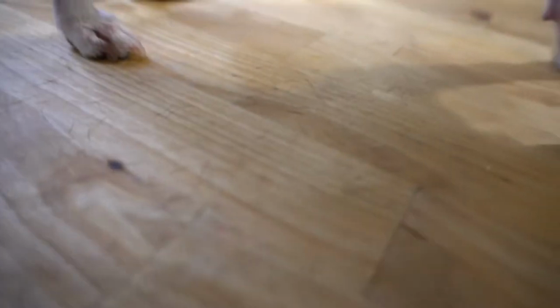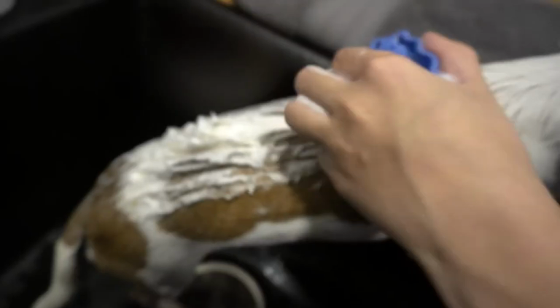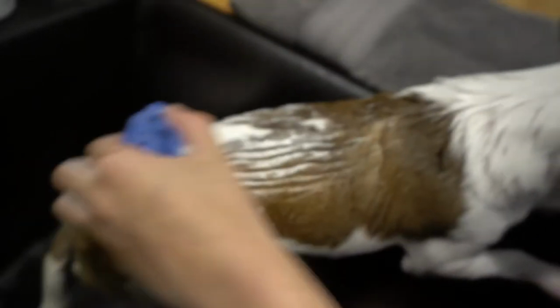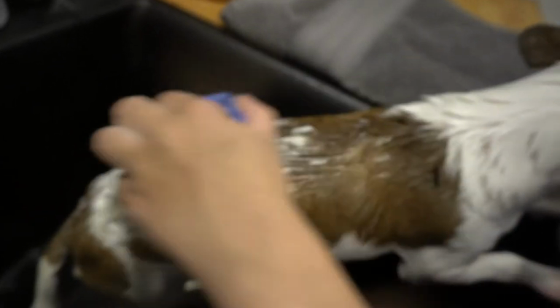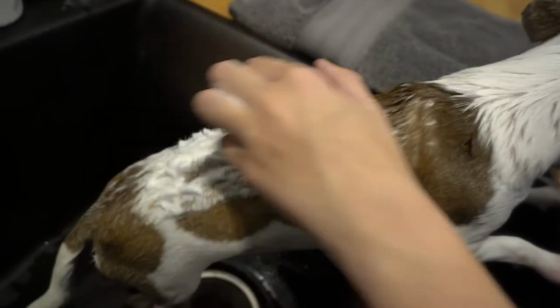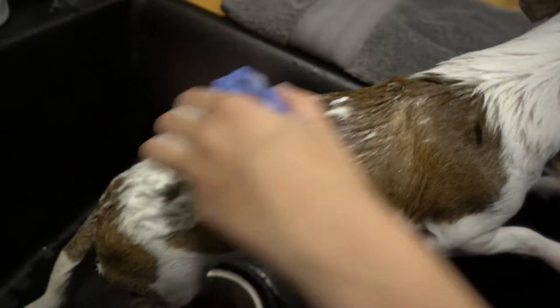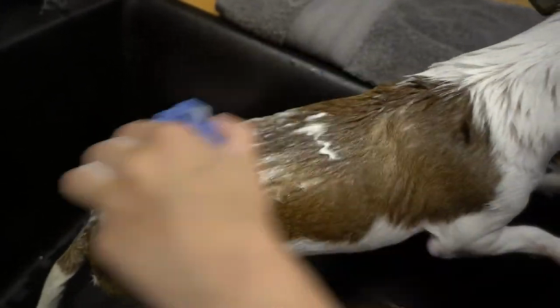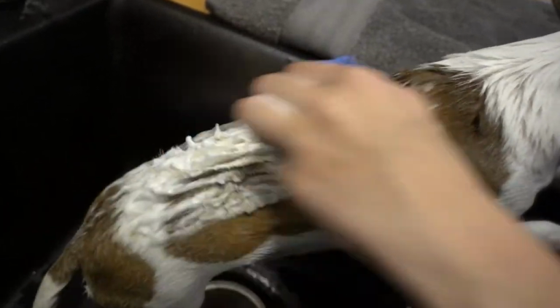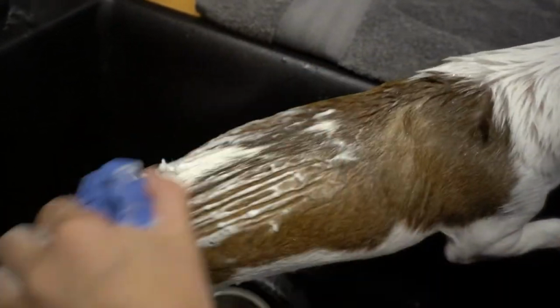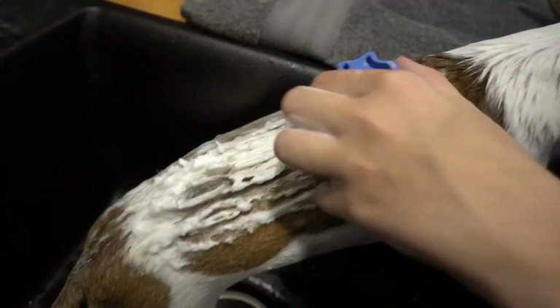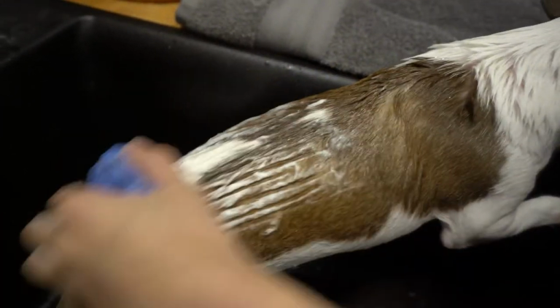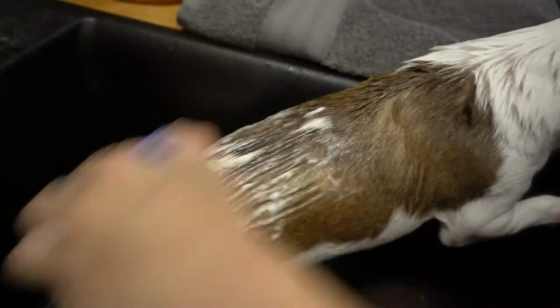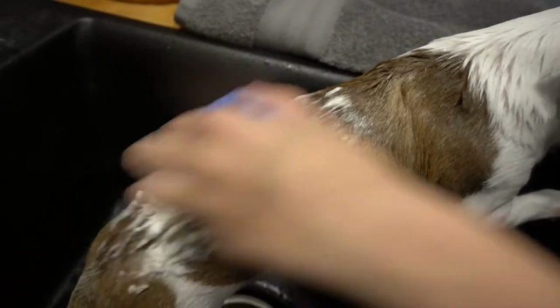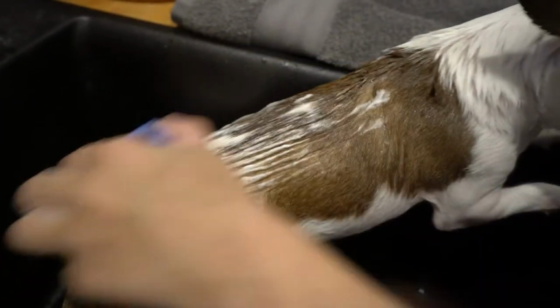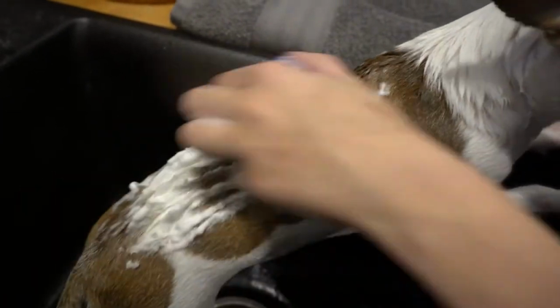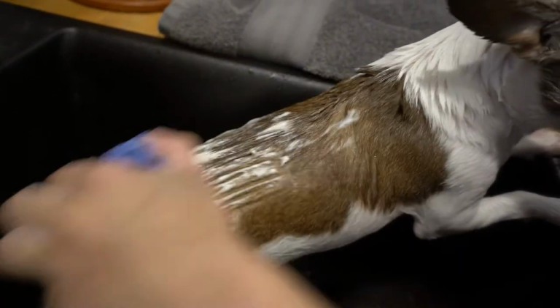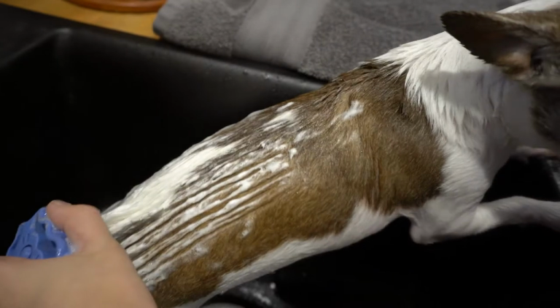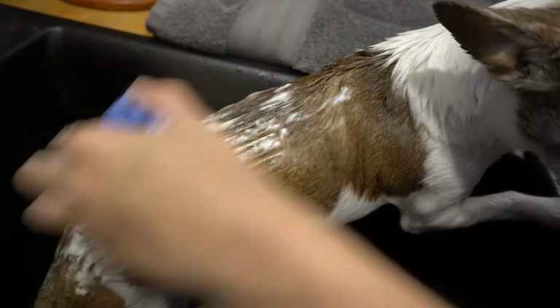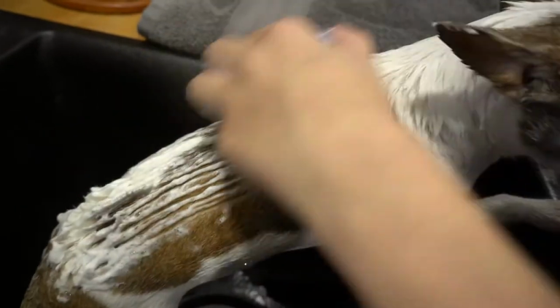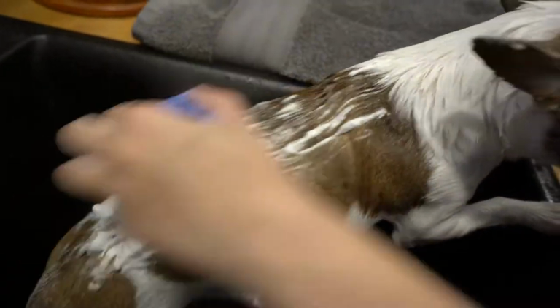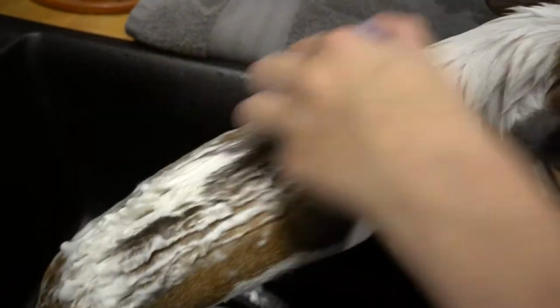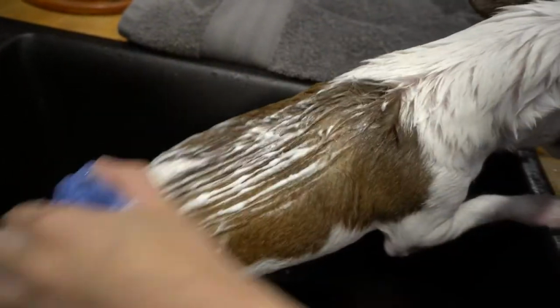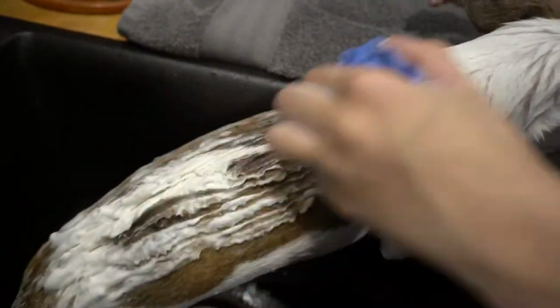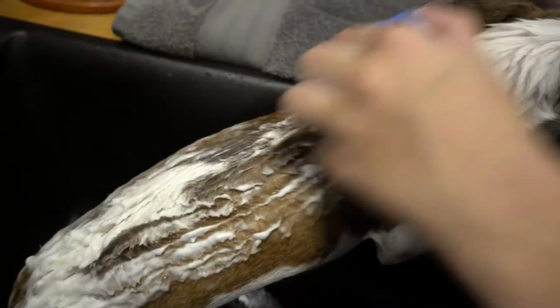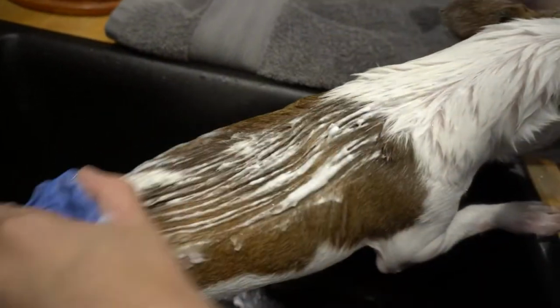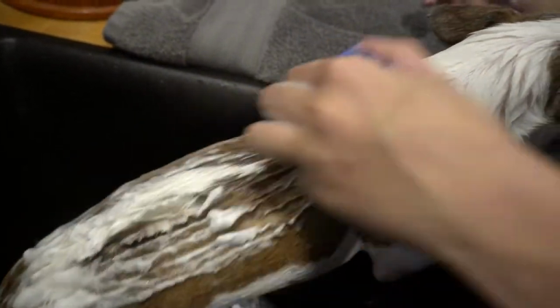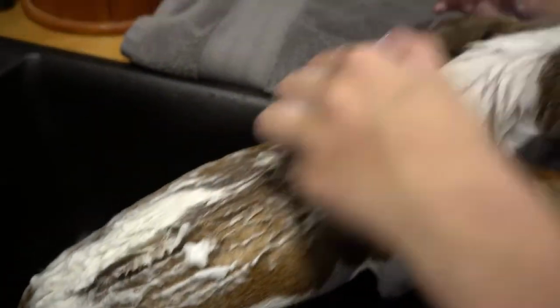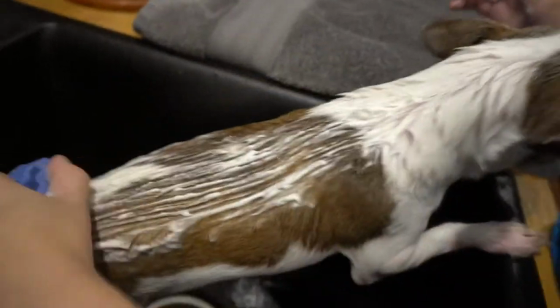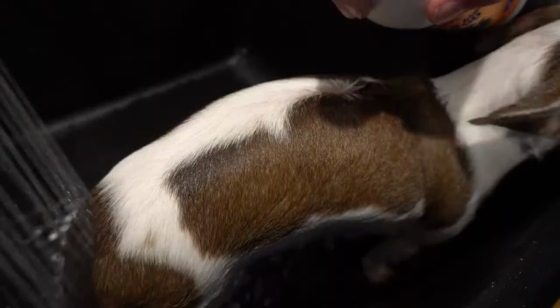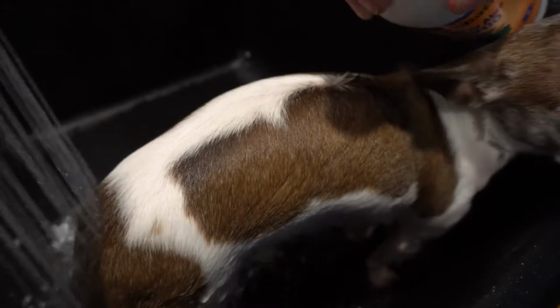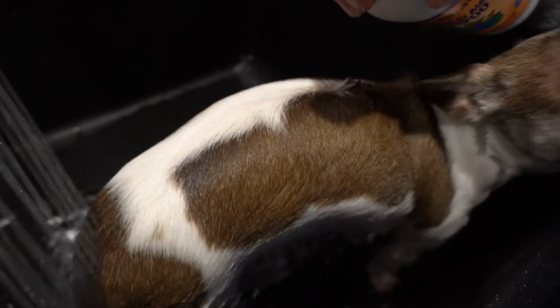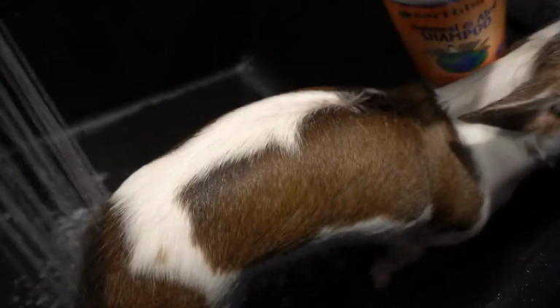Next, we'll bathe the dog. Bring your rubber curry to the bath for this stage. Once you've gotten the soap worked into your dog's coat, use the rubber curry comb and brush the shampoo through the coat. I'd suggest spending a full minute working the shampoo through the coat and down to the skin.